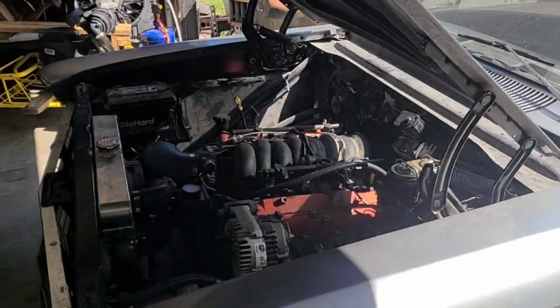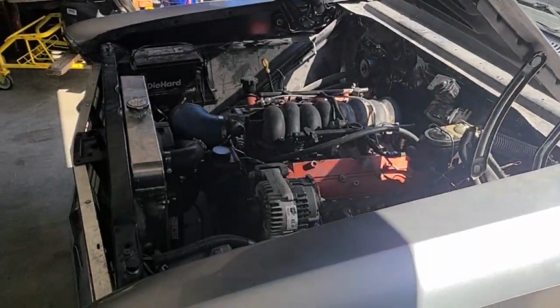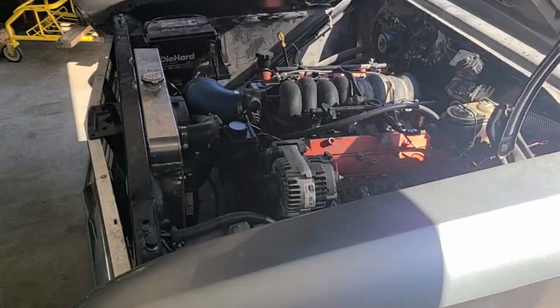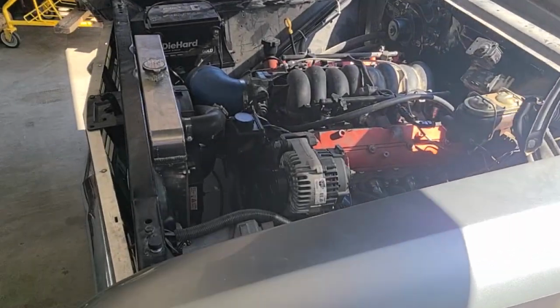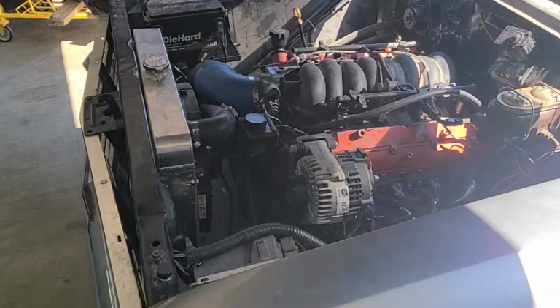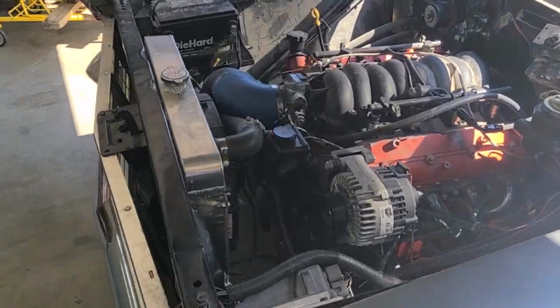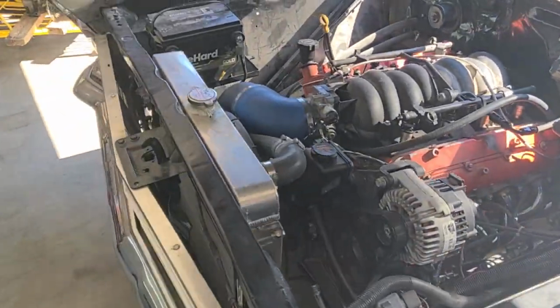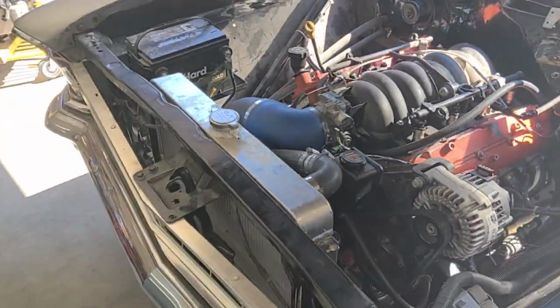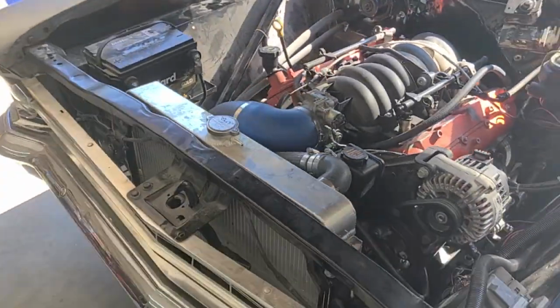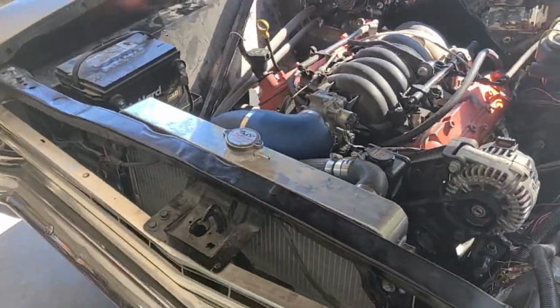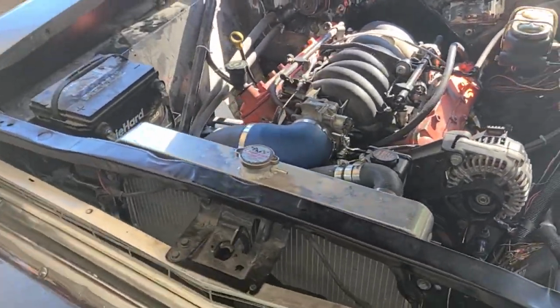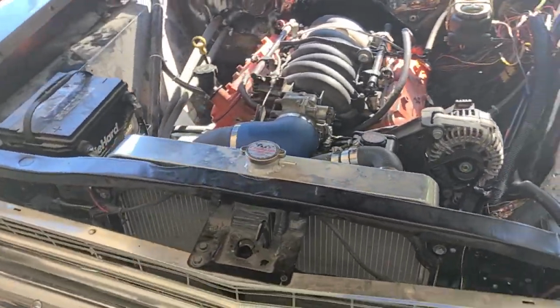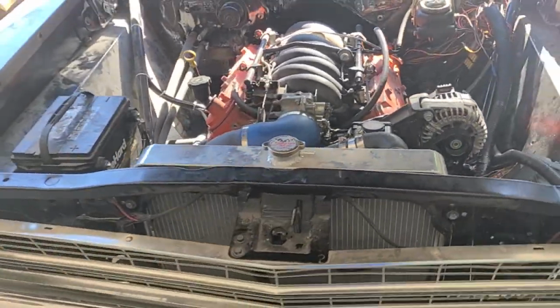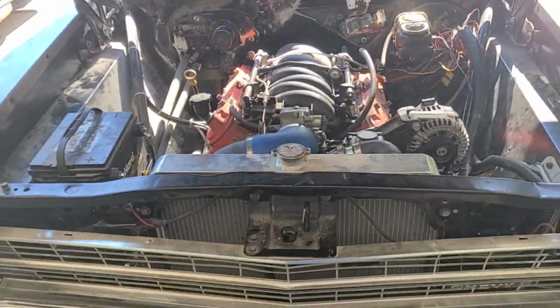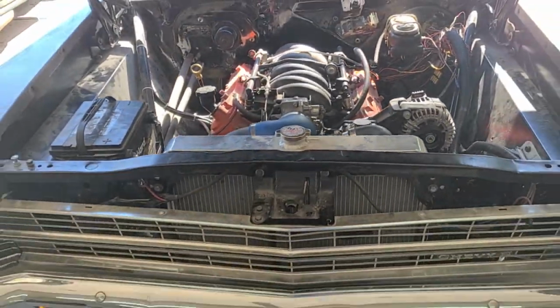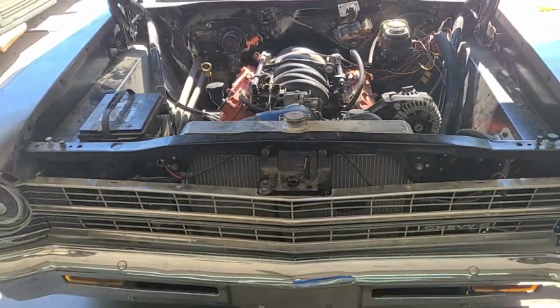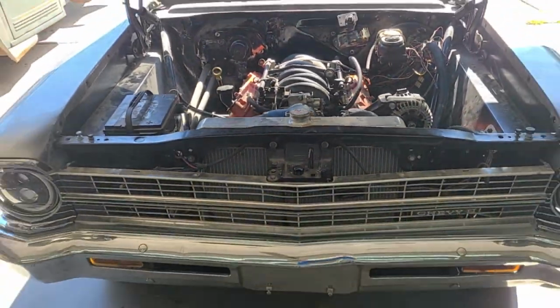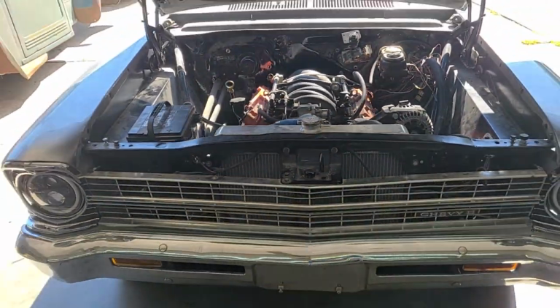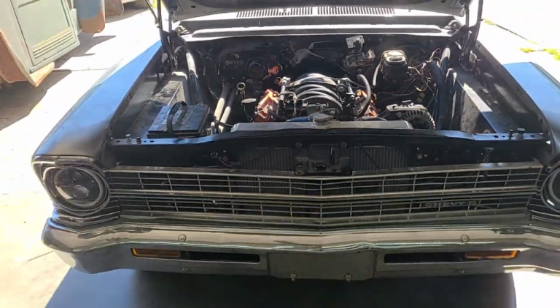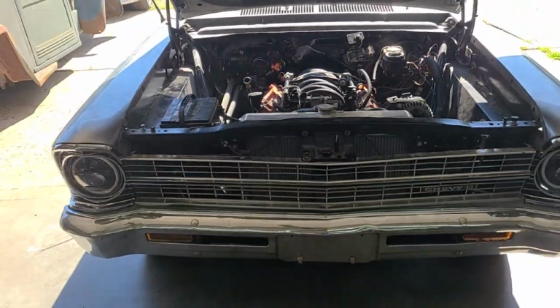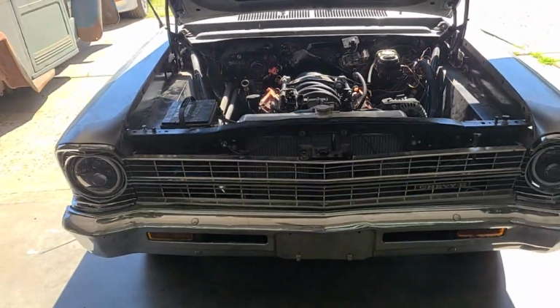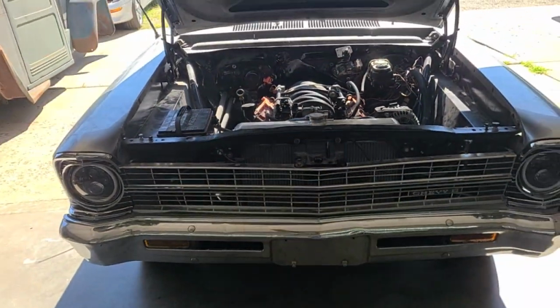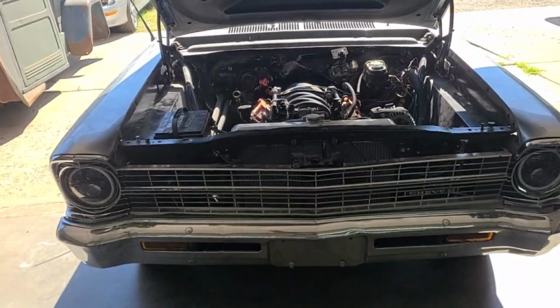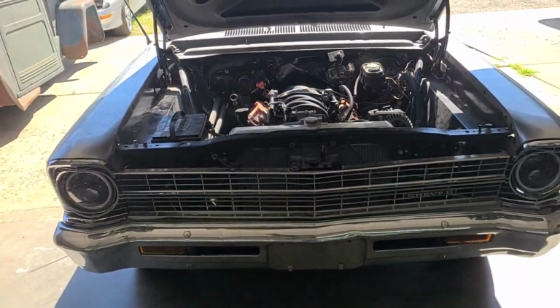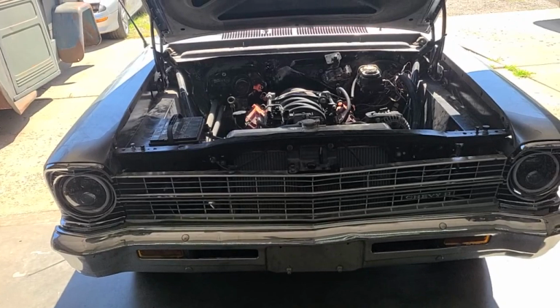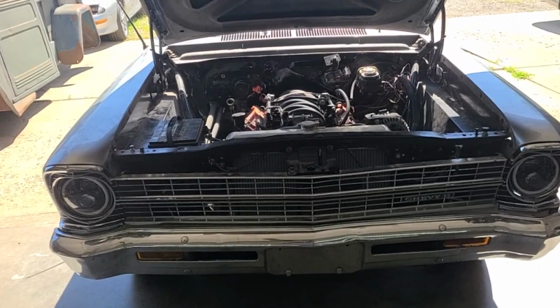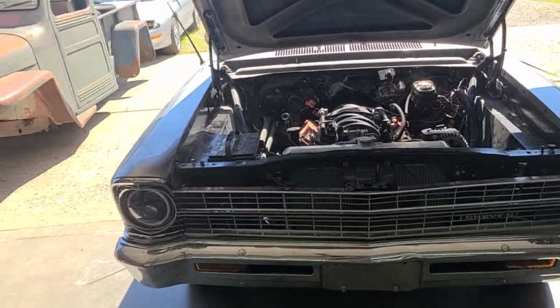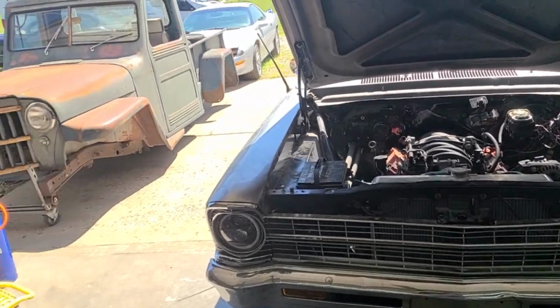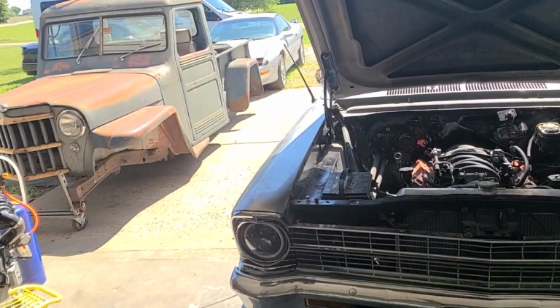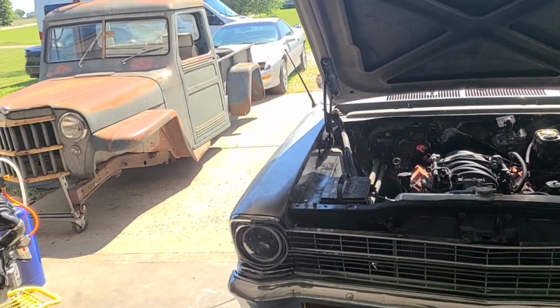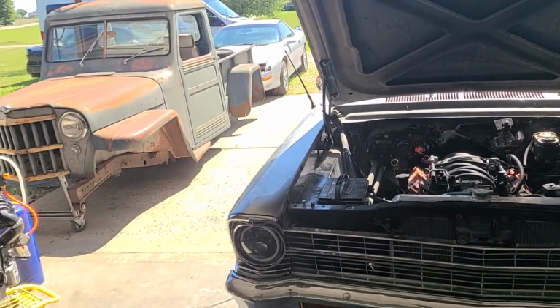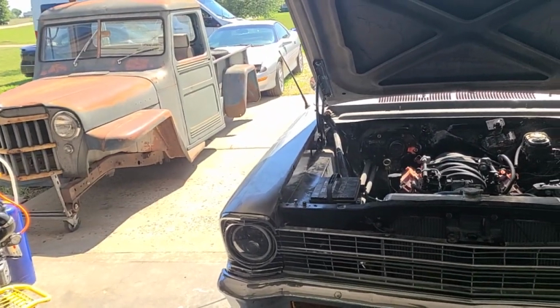We're gonna go out this fall when it cools off and play with it a little bit more. Gotta get going on my Willys.